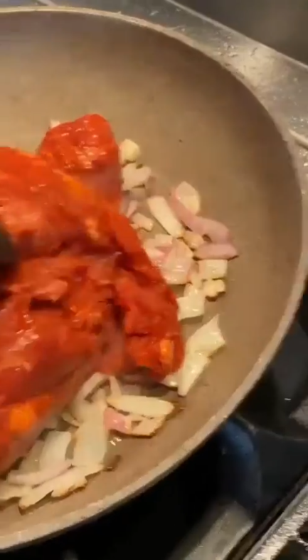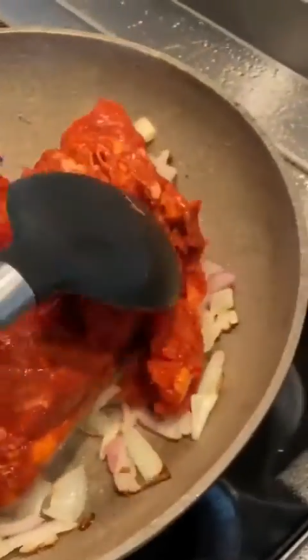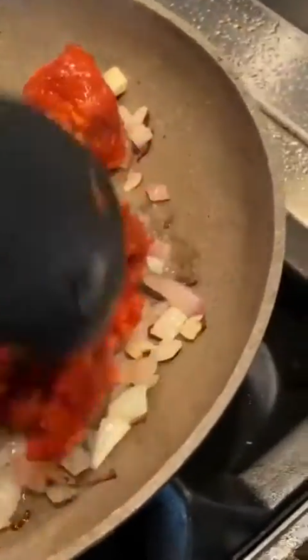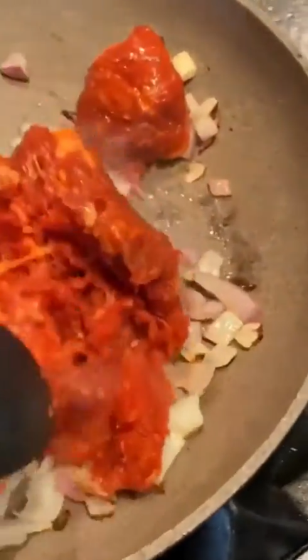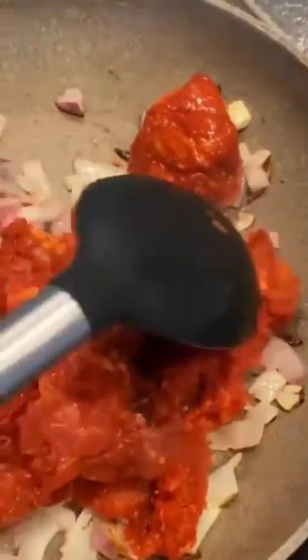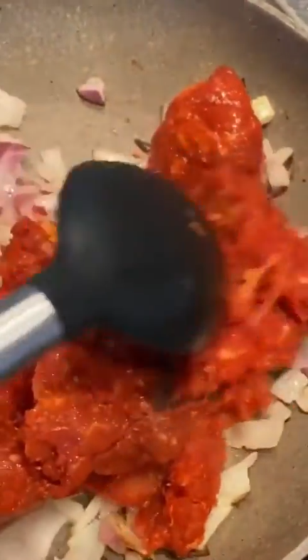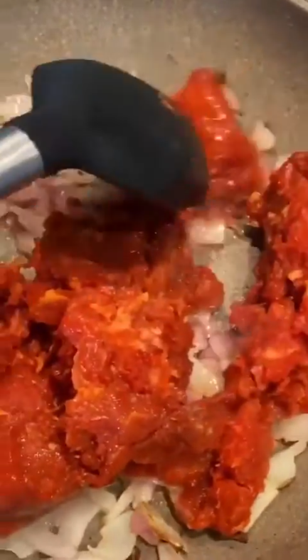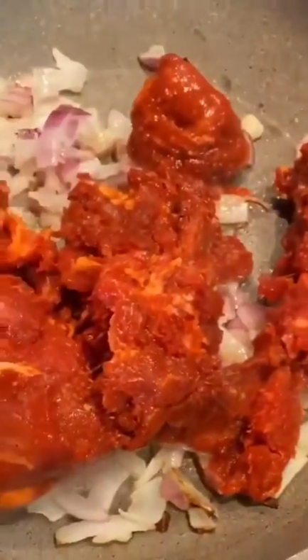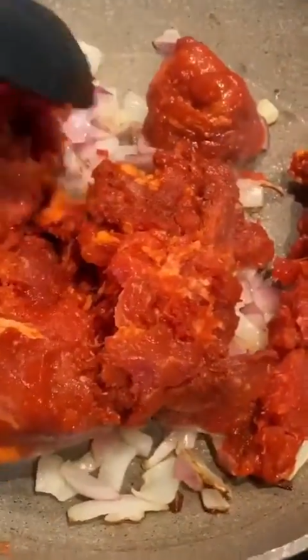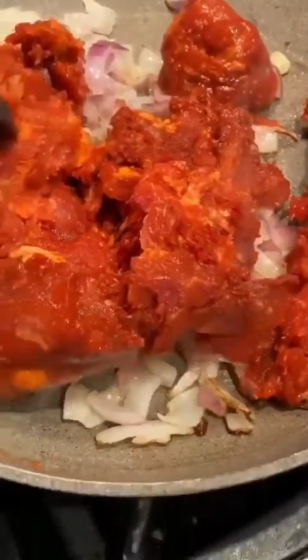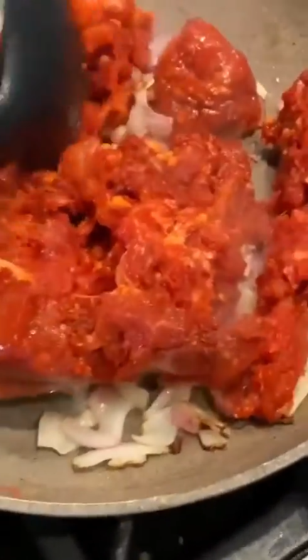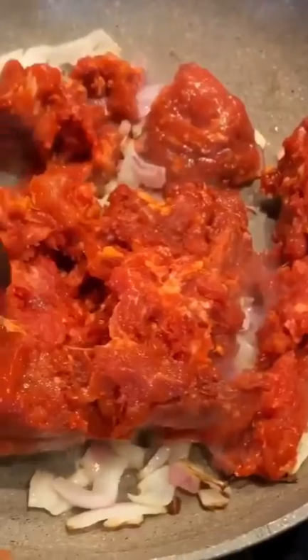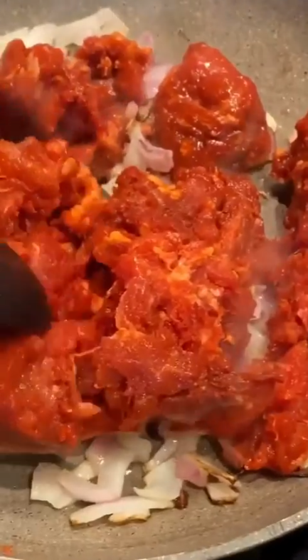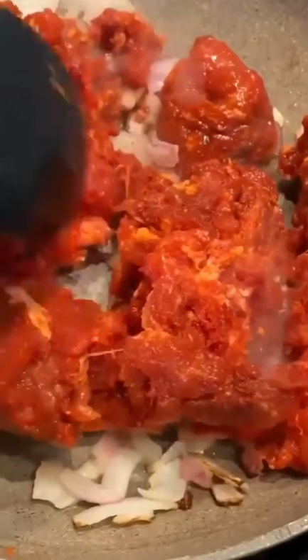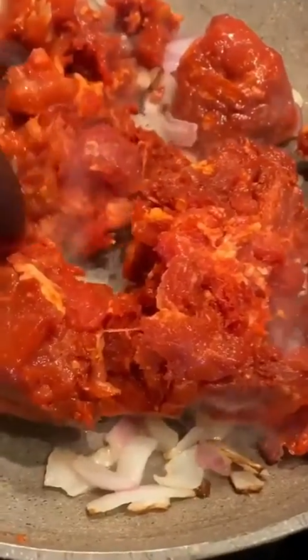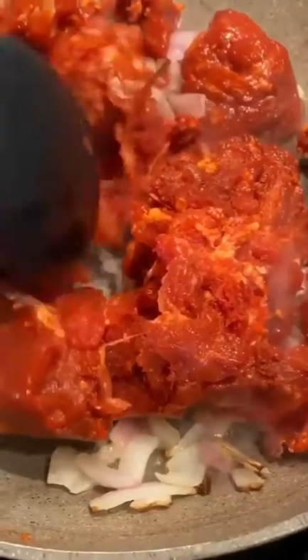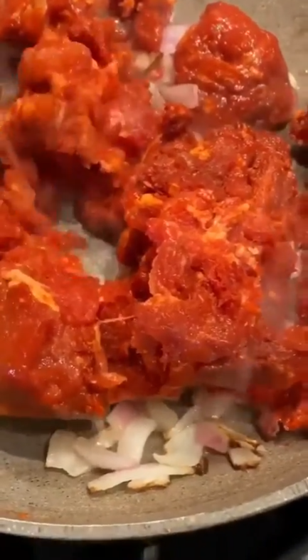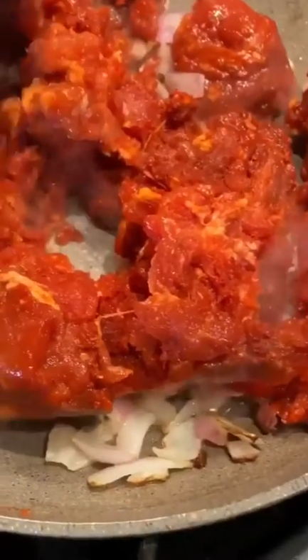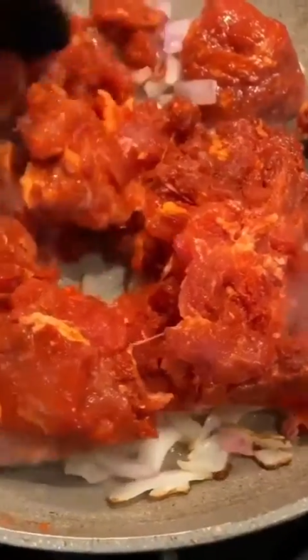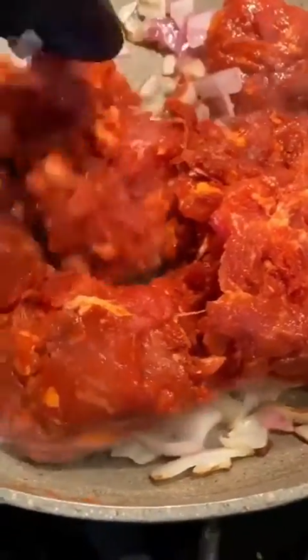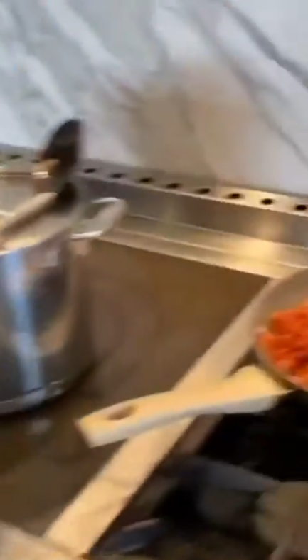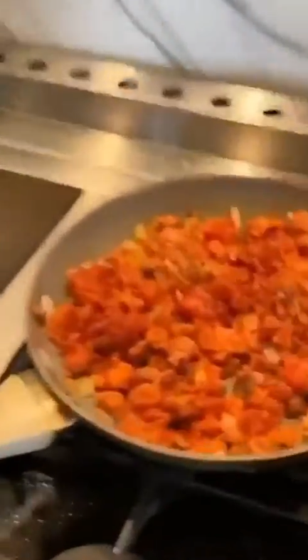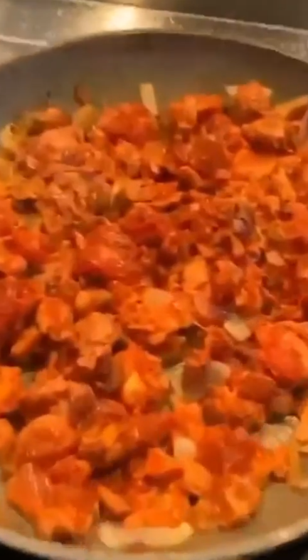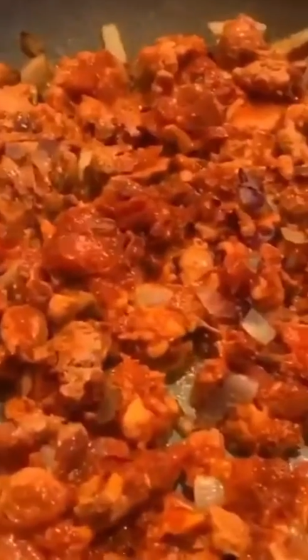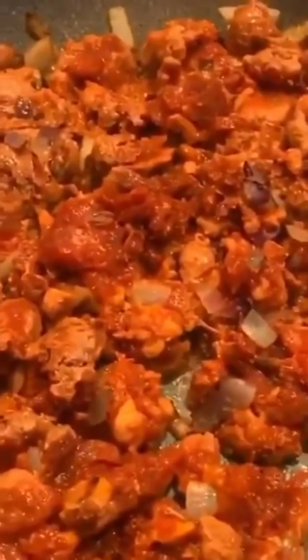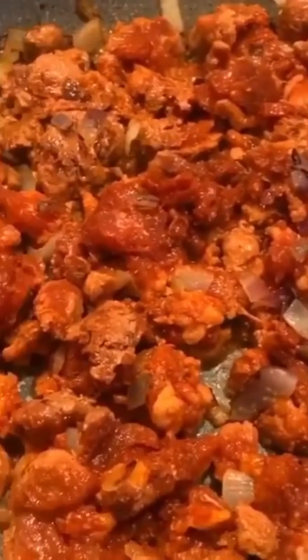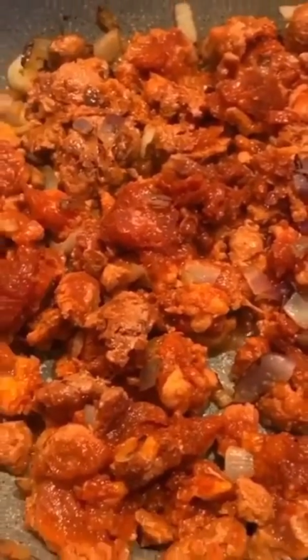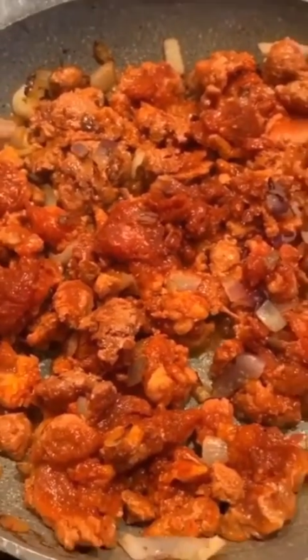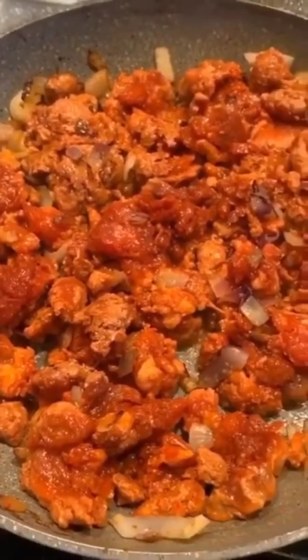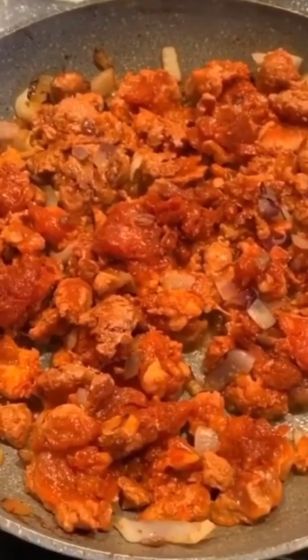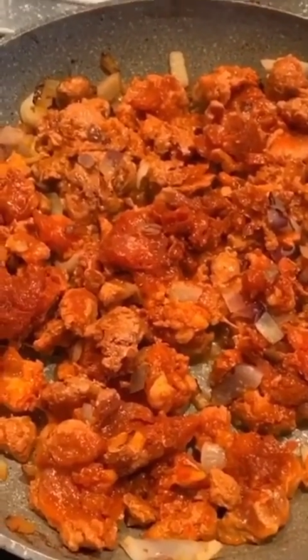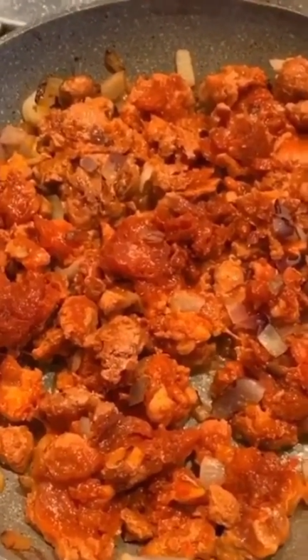All right, guys, so here we are making some carne al pastor, which is marinated pork meat. I'm going to show you what I'm going to make. The meat's been cooking for about 15 minutes, and we did add extra onion just for added flavor.